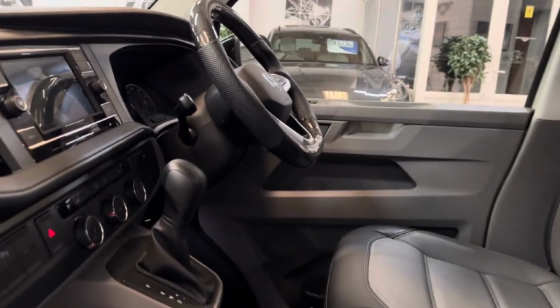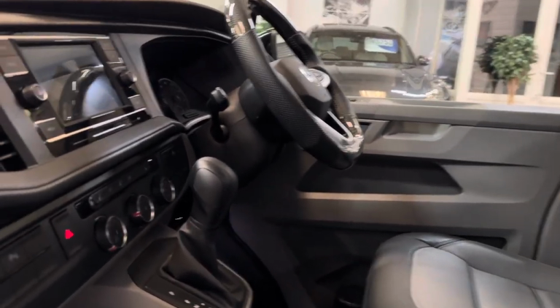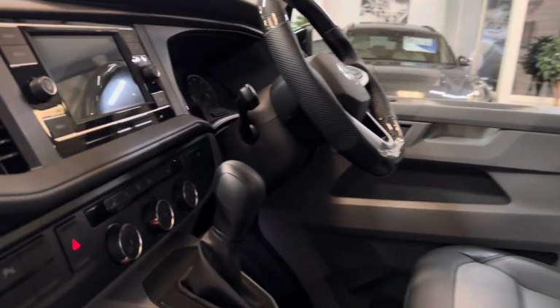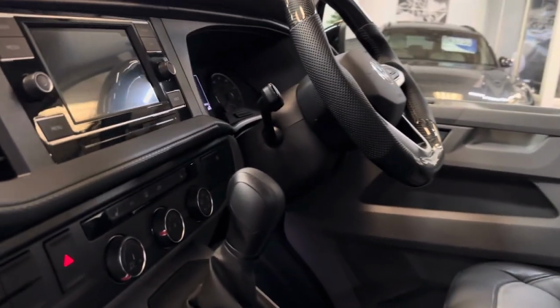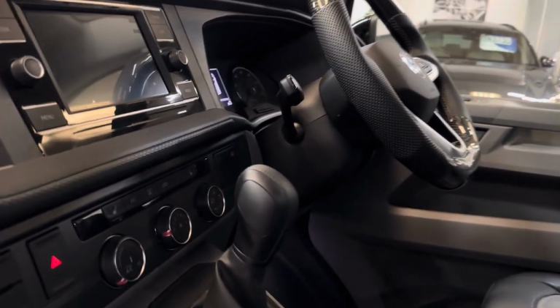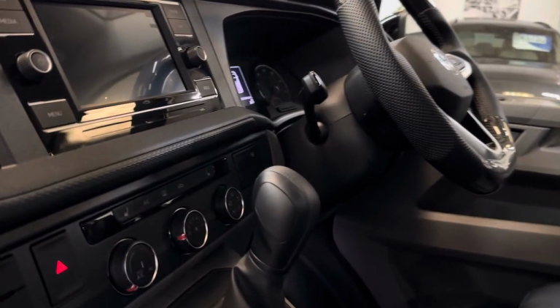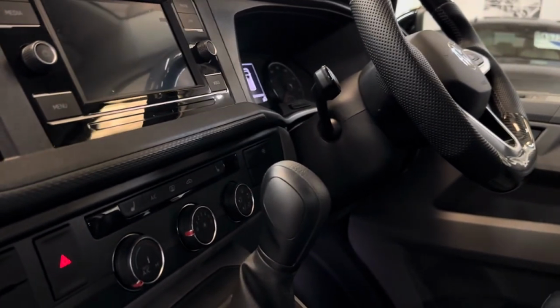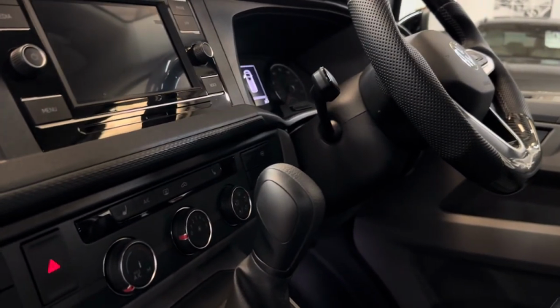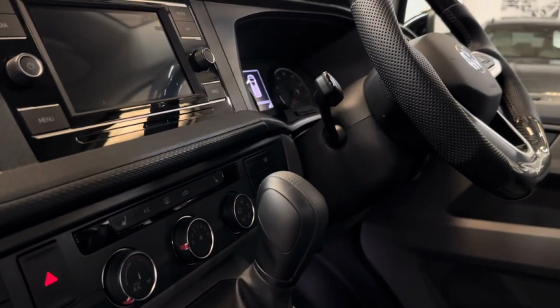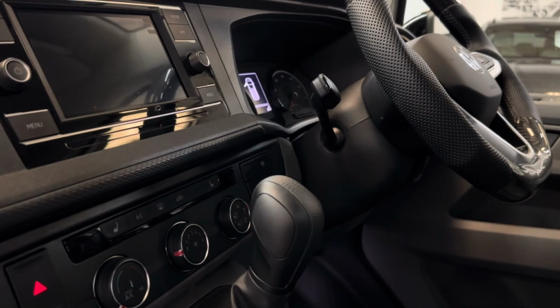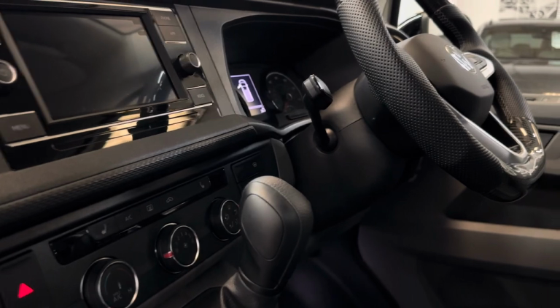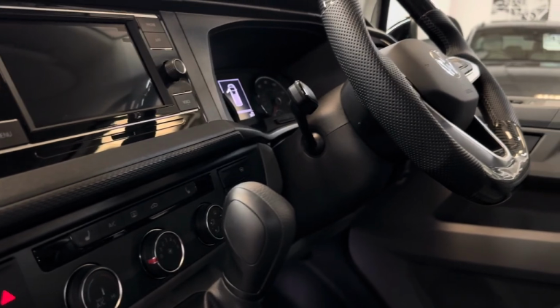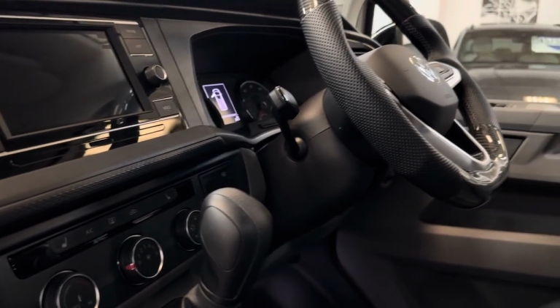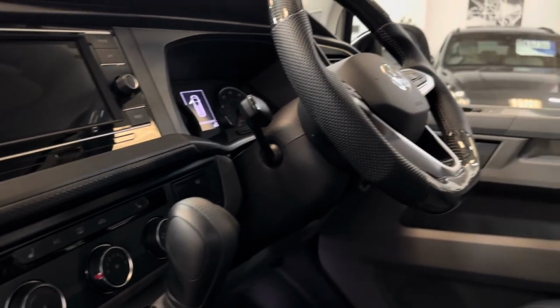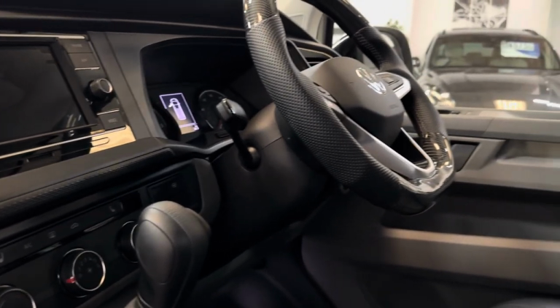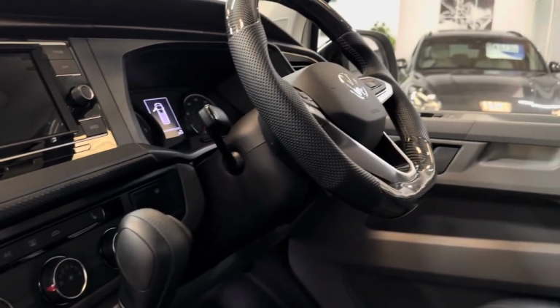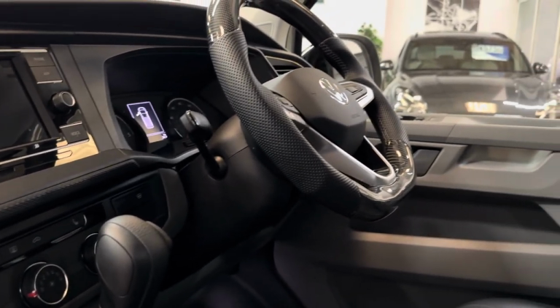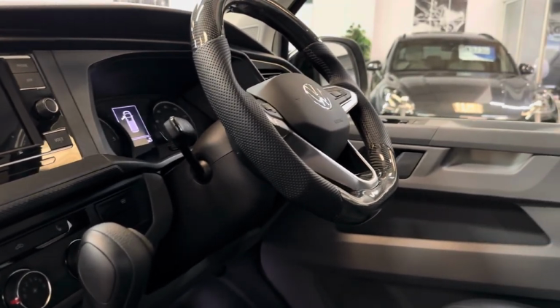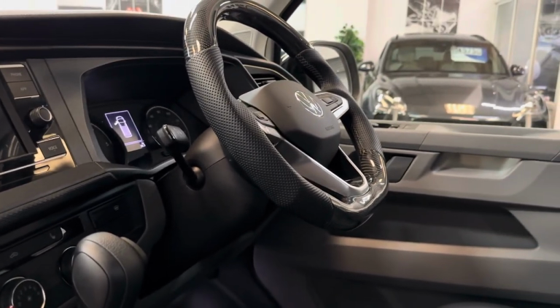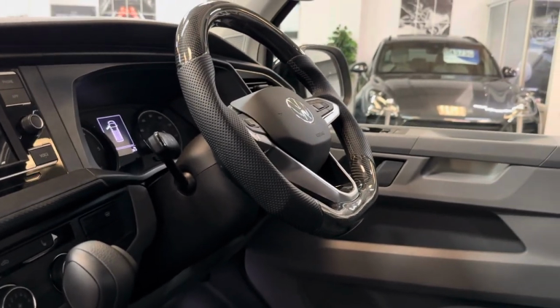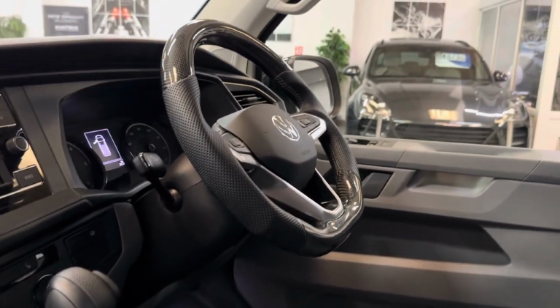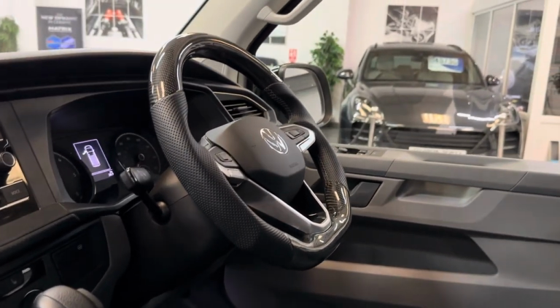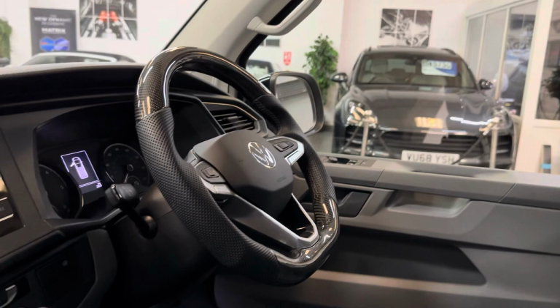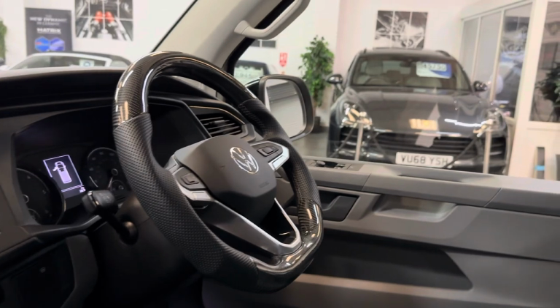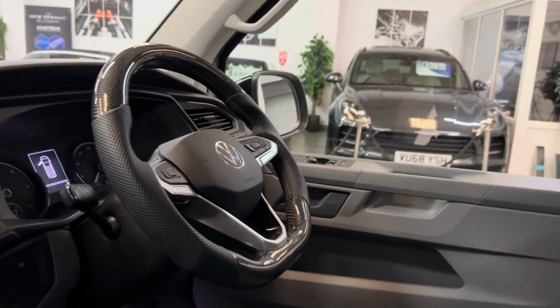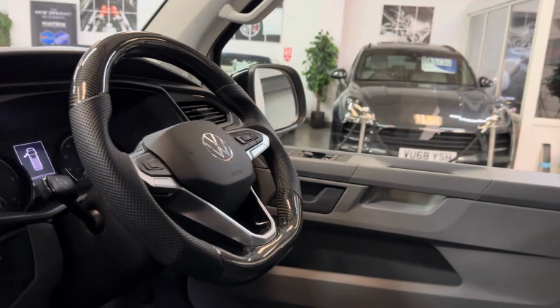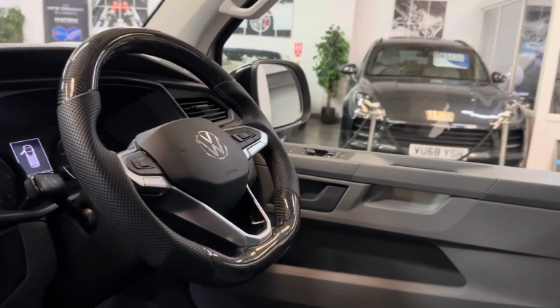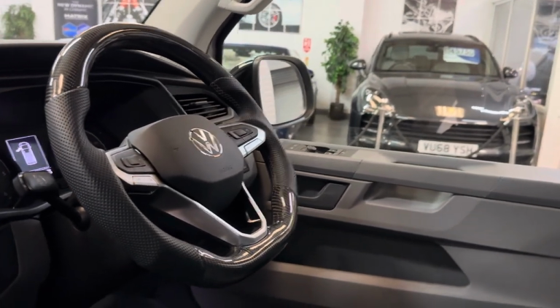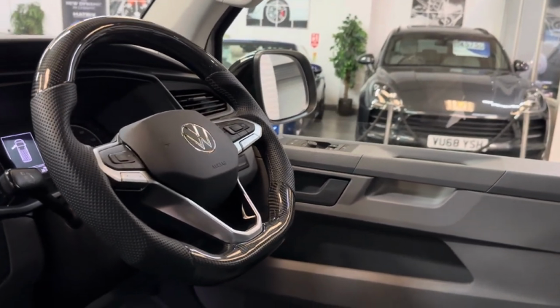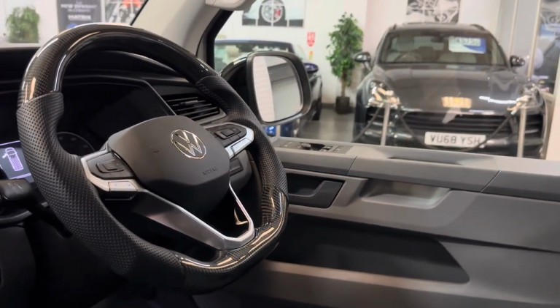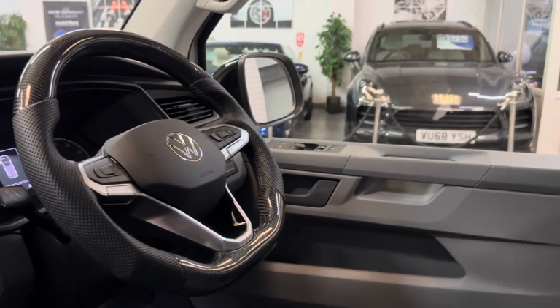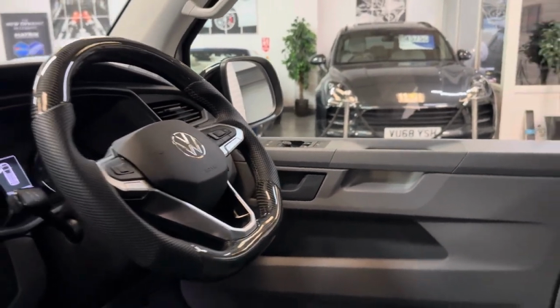There are some nice factory options in here. We've got heated front seats, a reverse camera, and a carbon leather steering wheel which really finishes off that cockpit.